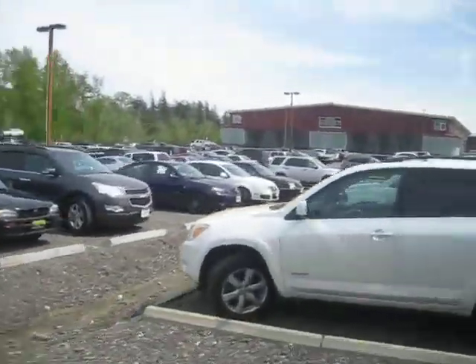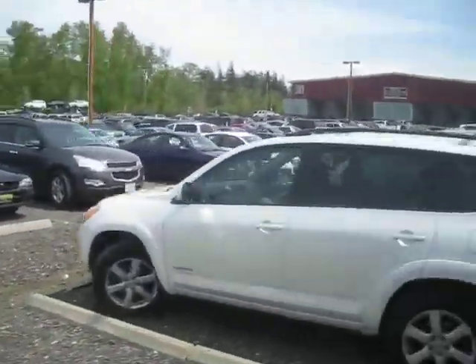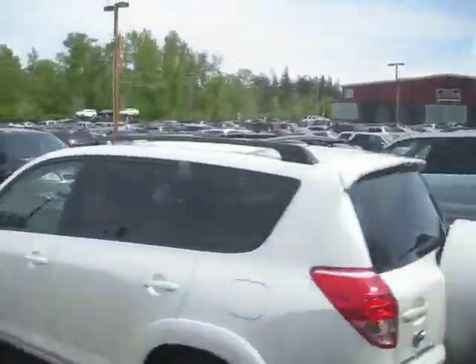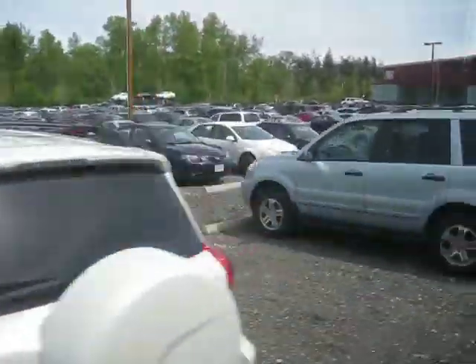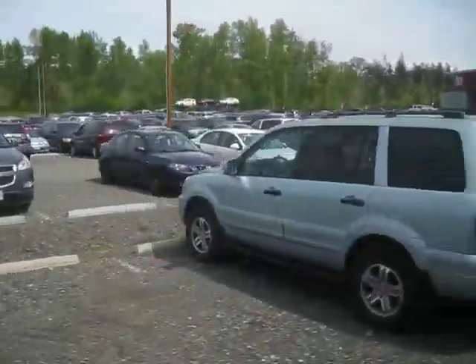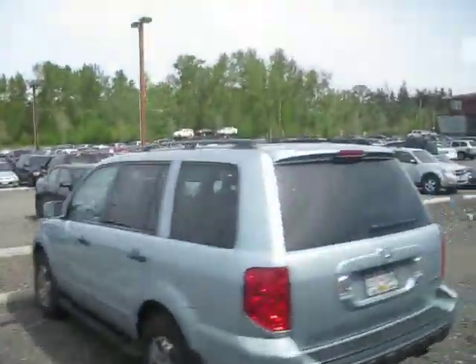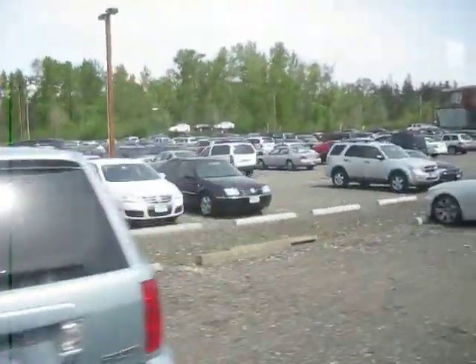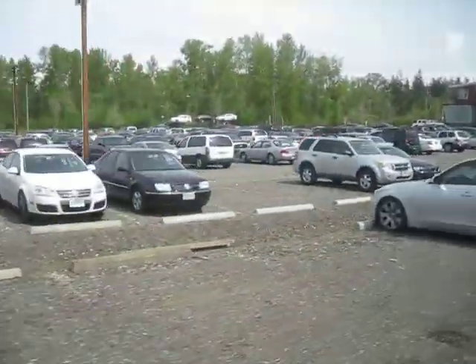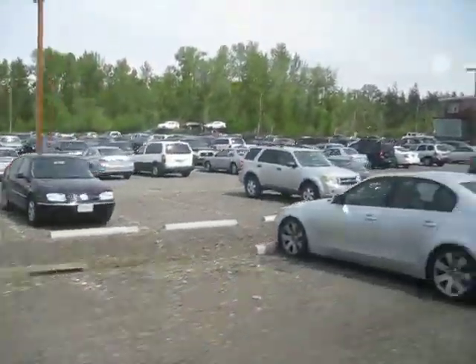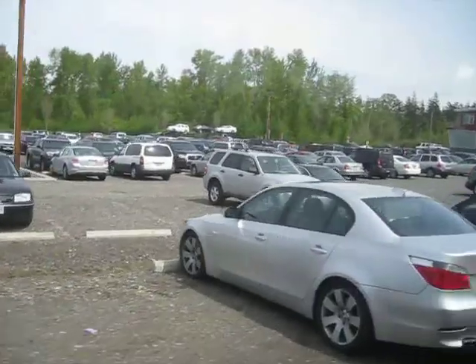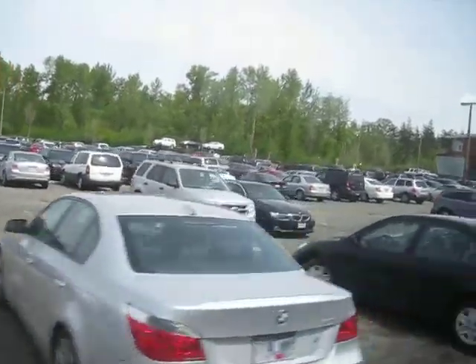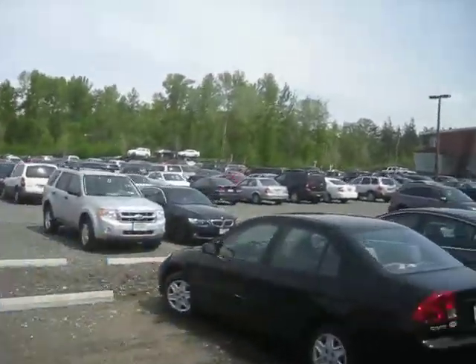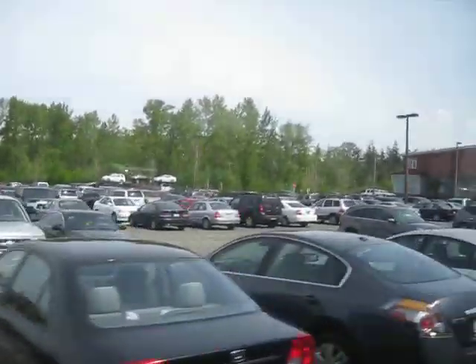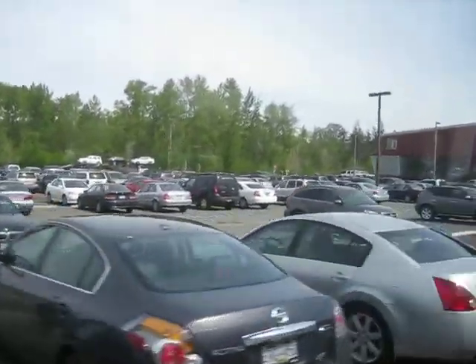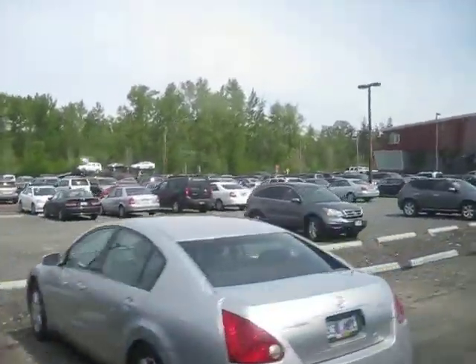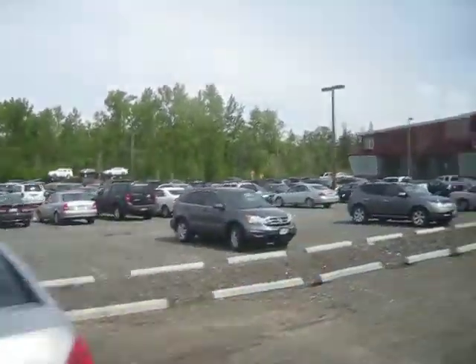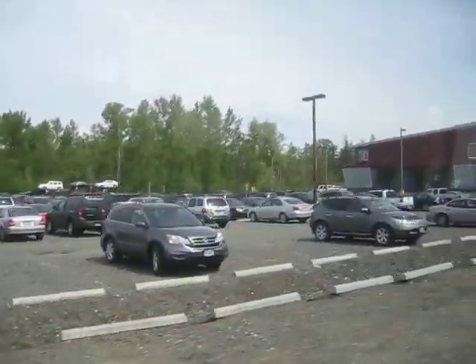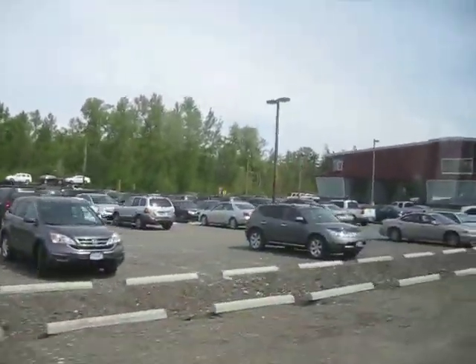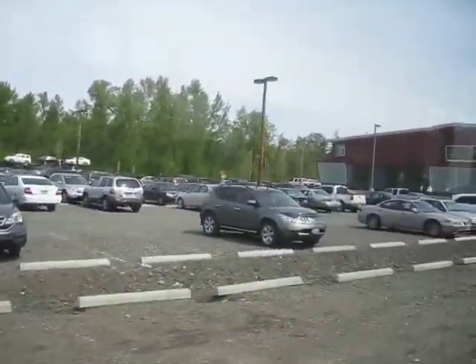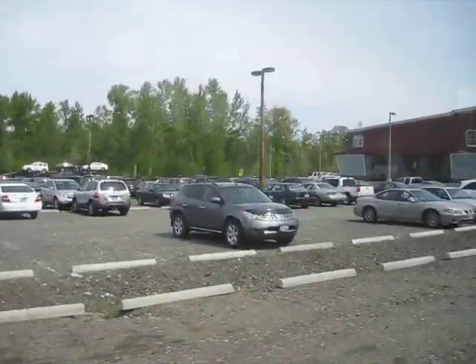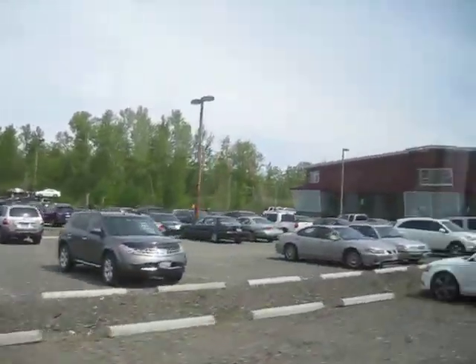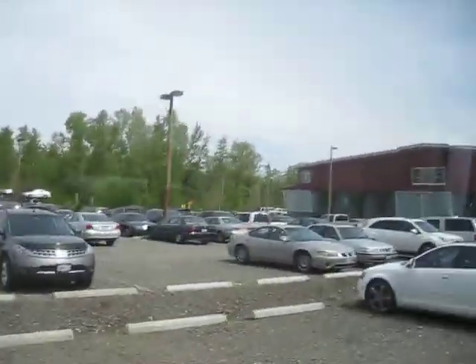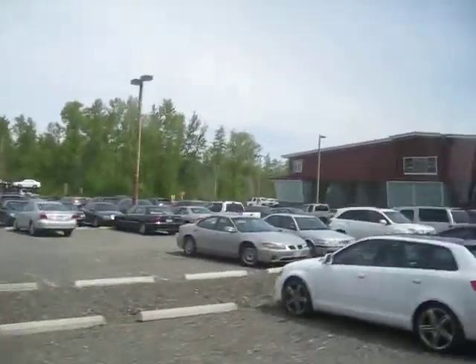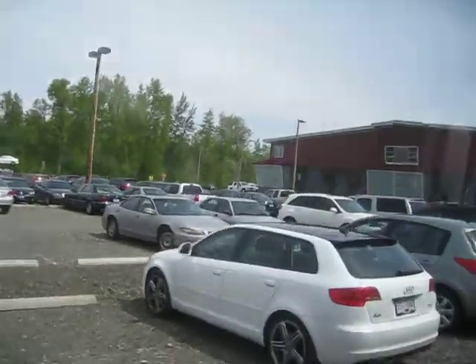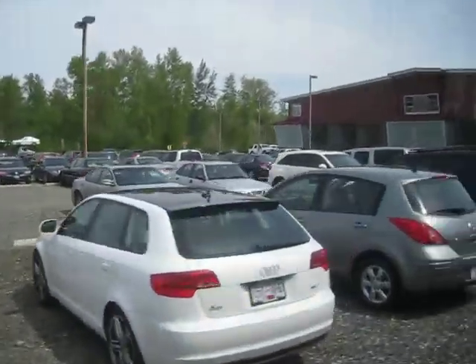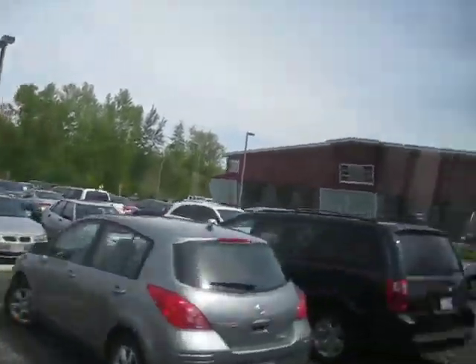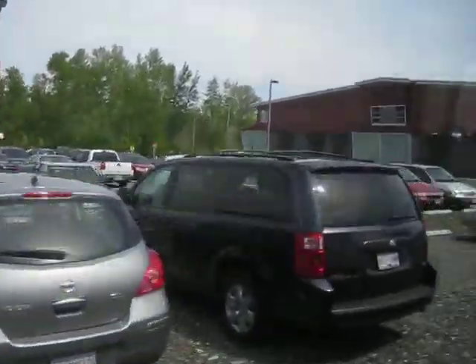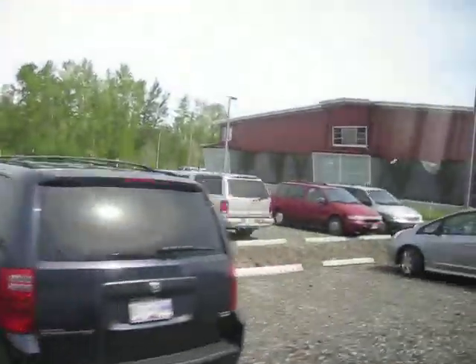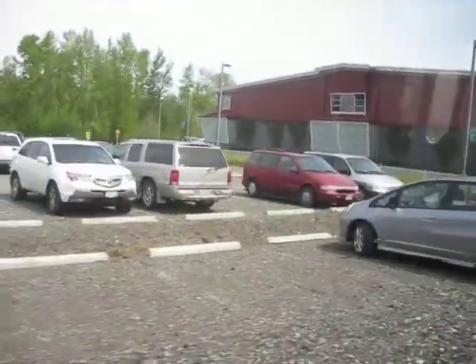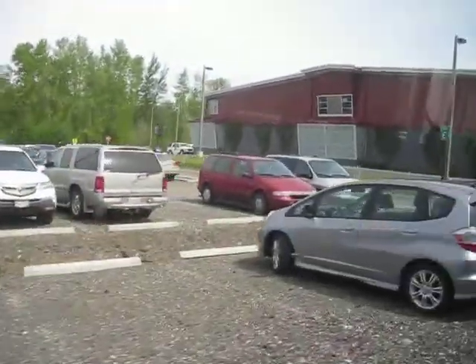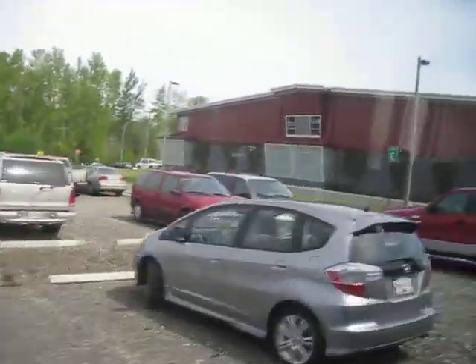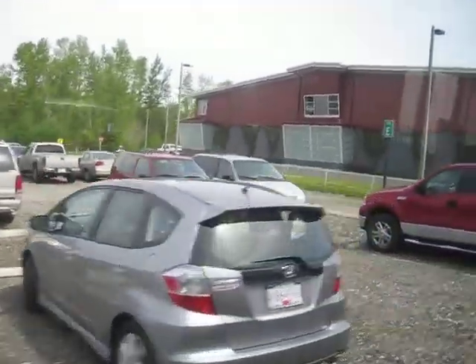Jordan, Jordan. Yeah. Where's Jordan's vehicle? Olivia? Yeah? Where's Jordan's vehicle?